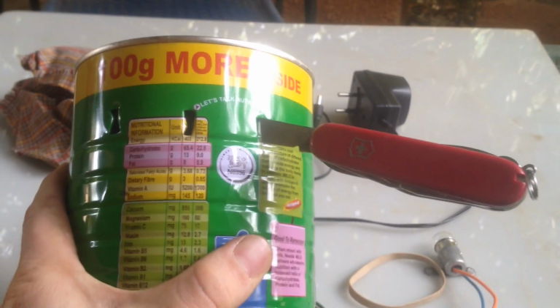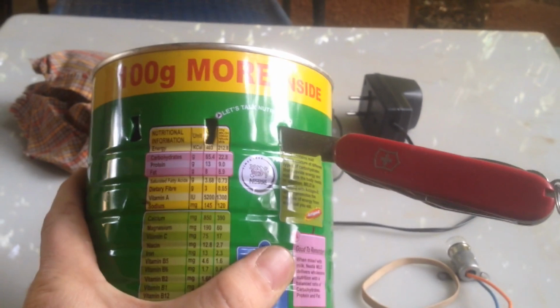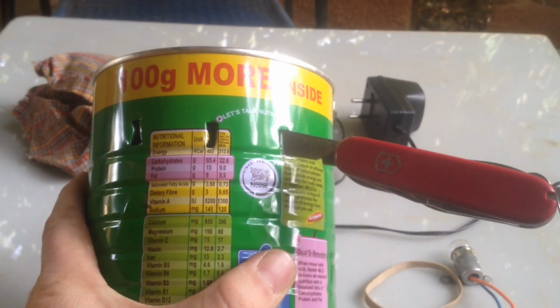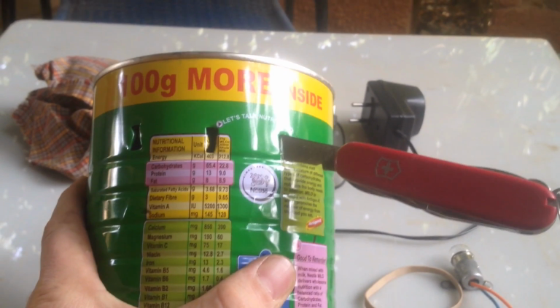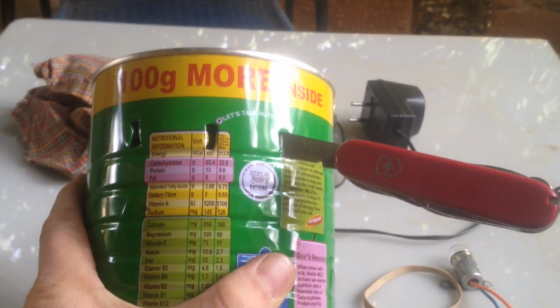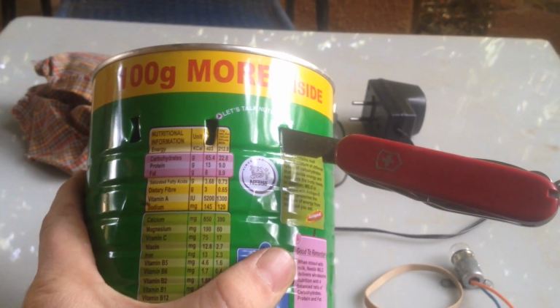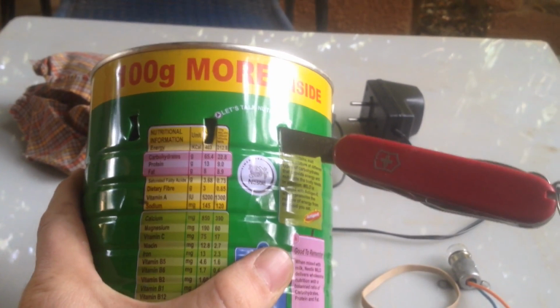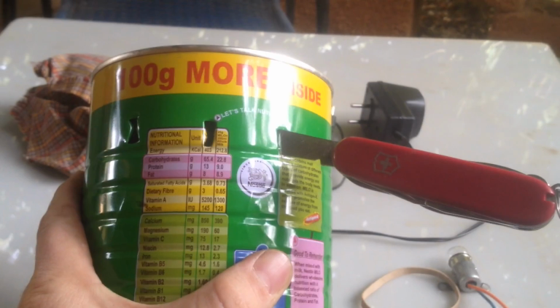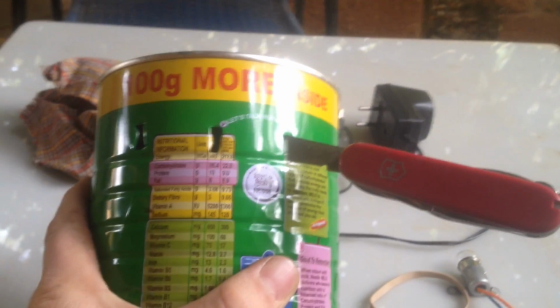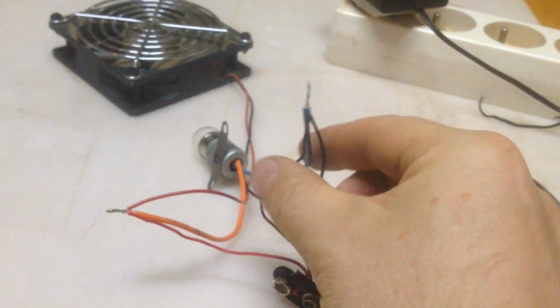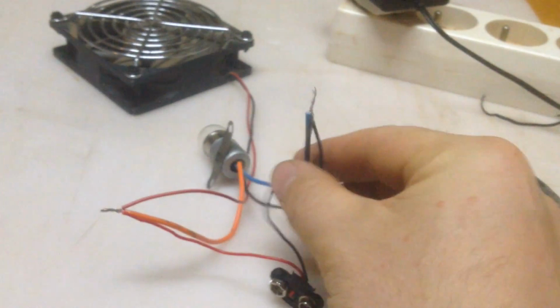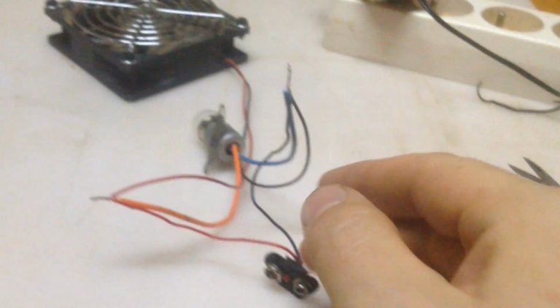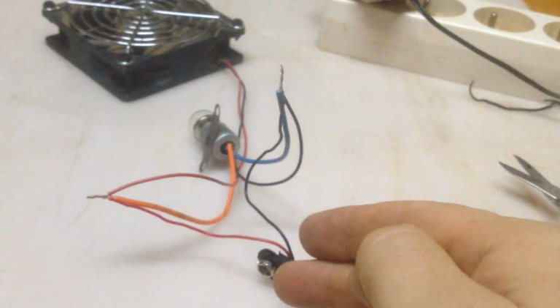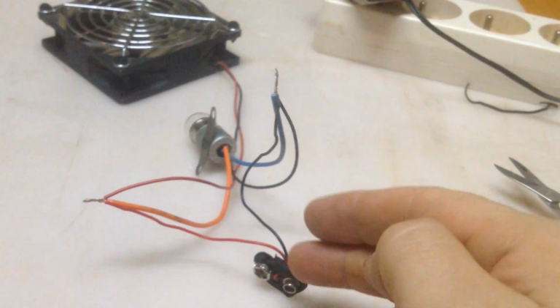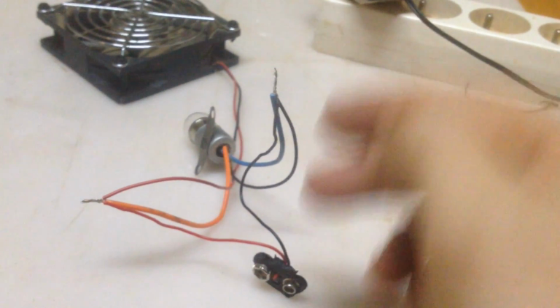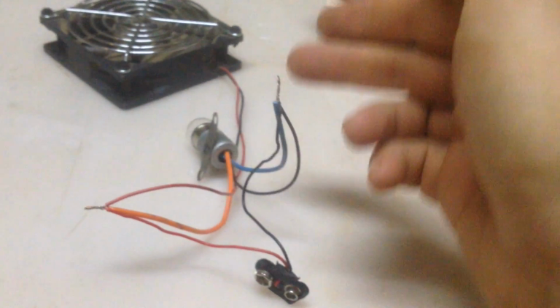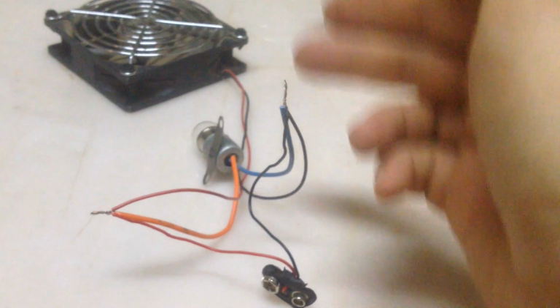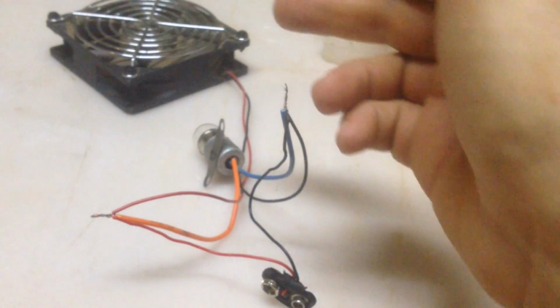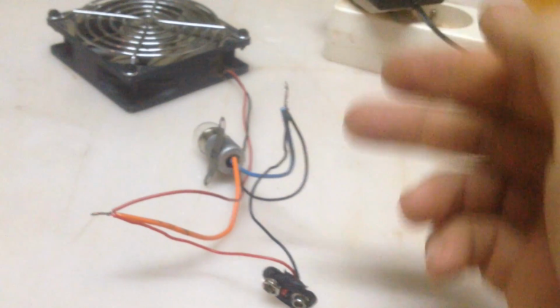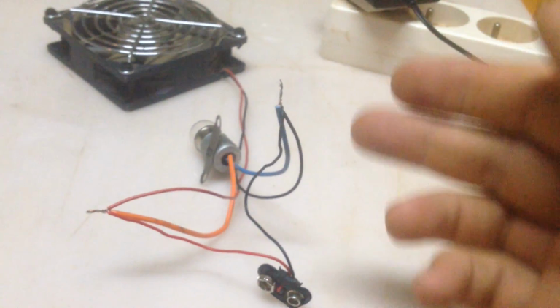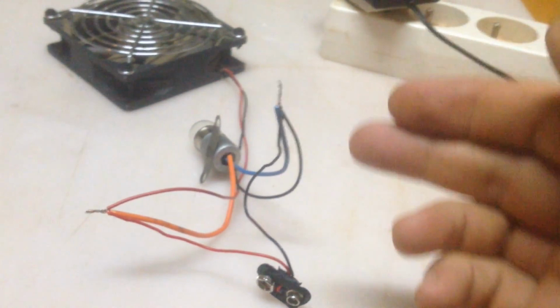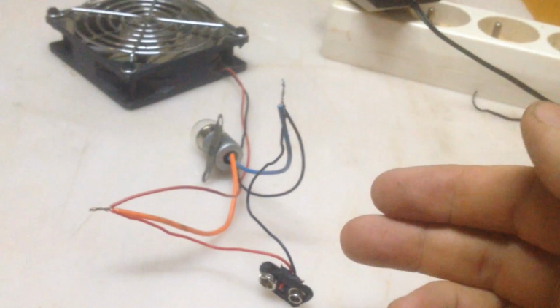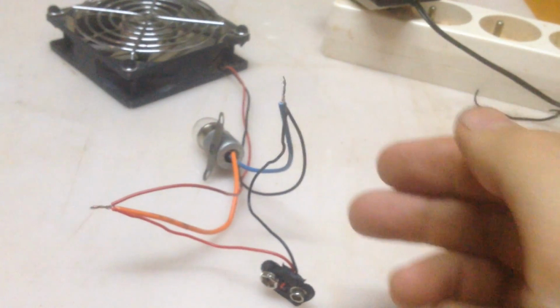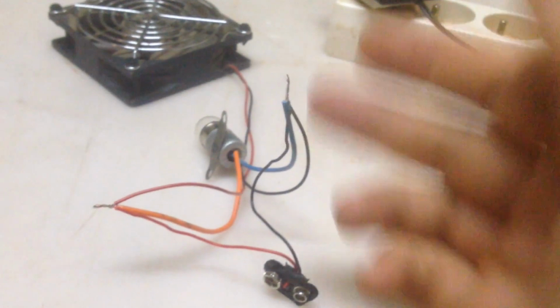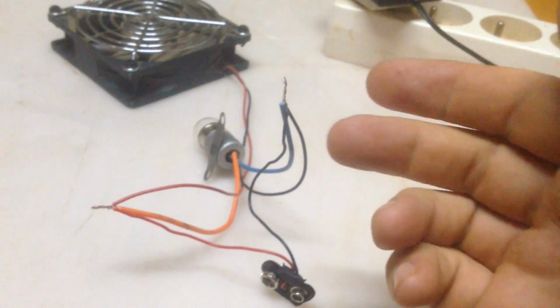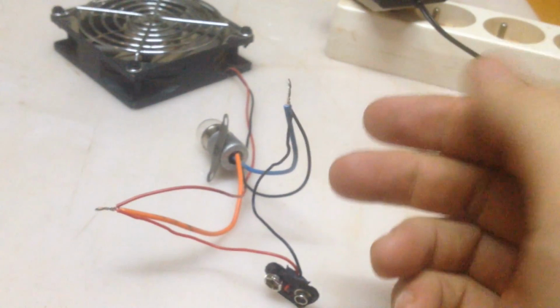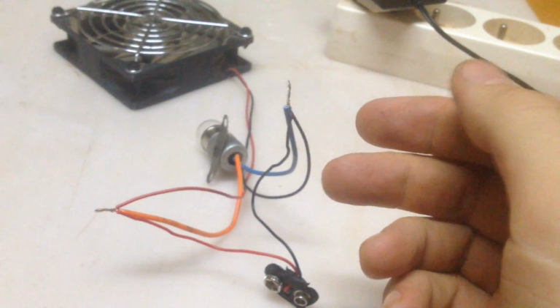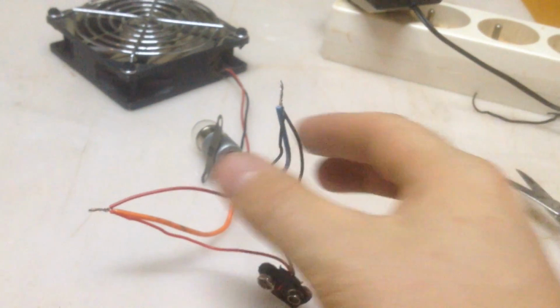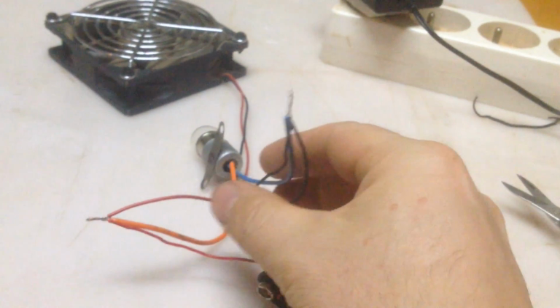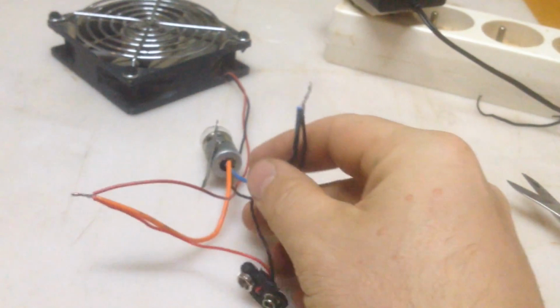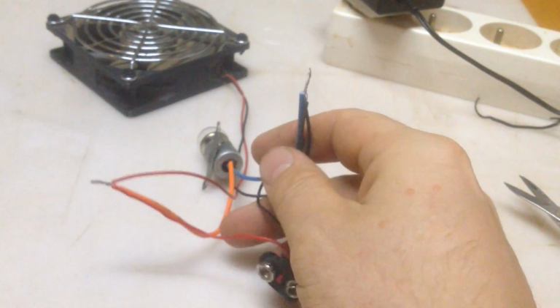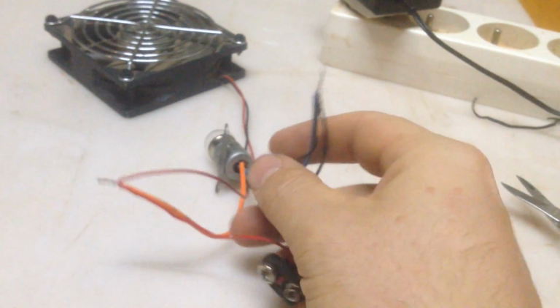First thing you're going to do is make holes big enough for a mosquito to get into. You'll notice that the light, the fan, and the power source all have two wires. Just attach one to one side, one to the other side. It actually doesn't matter which way you connect them.